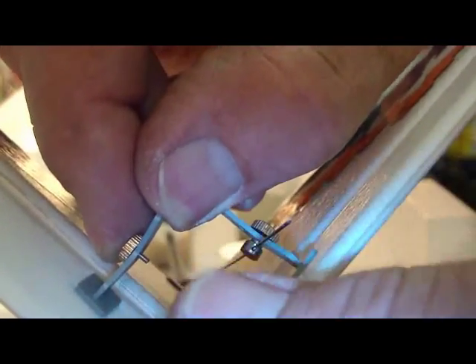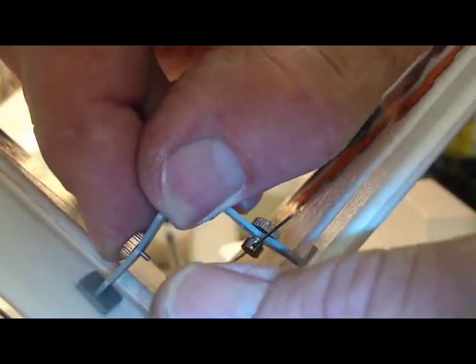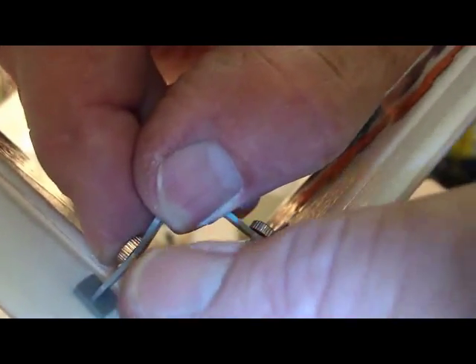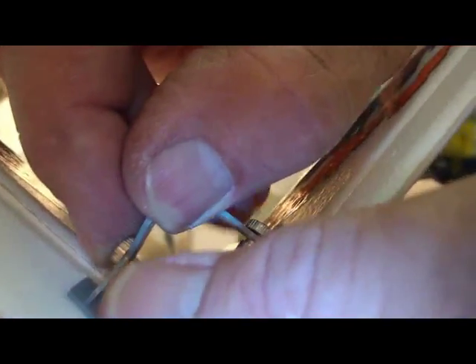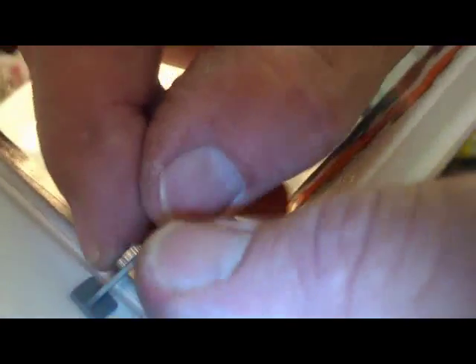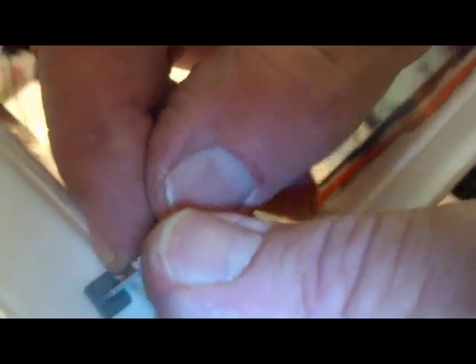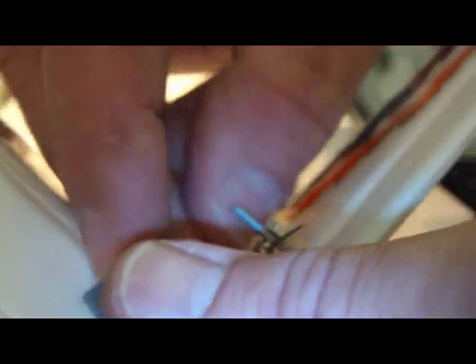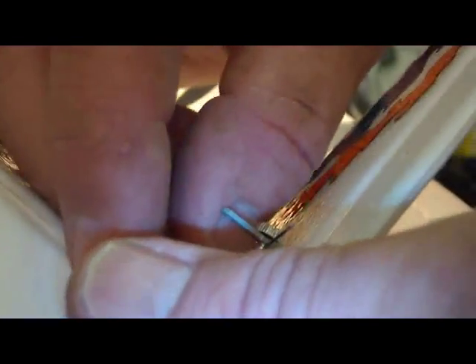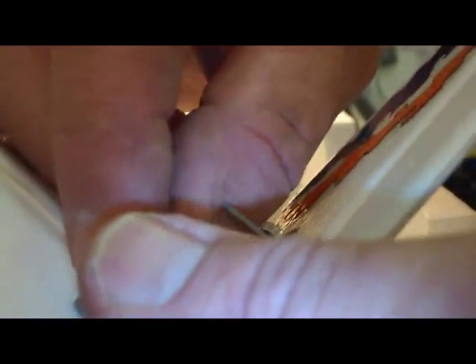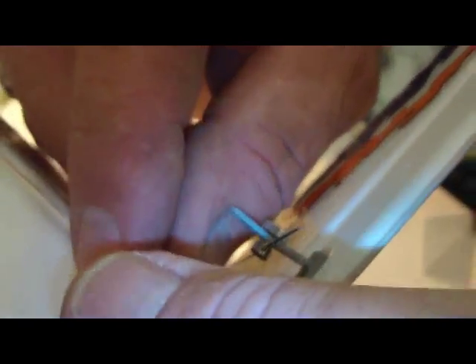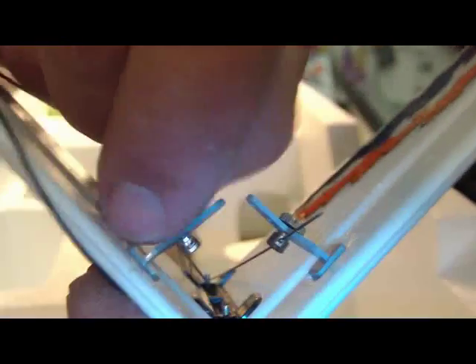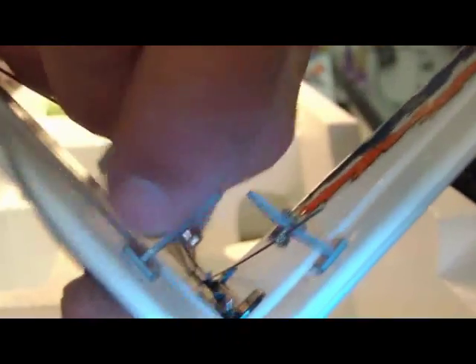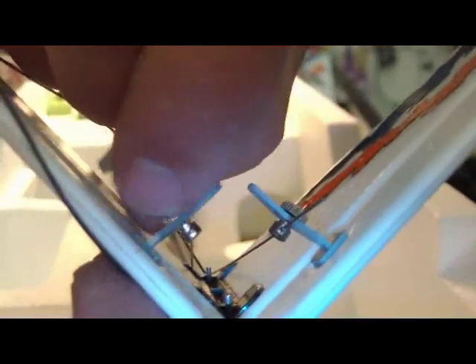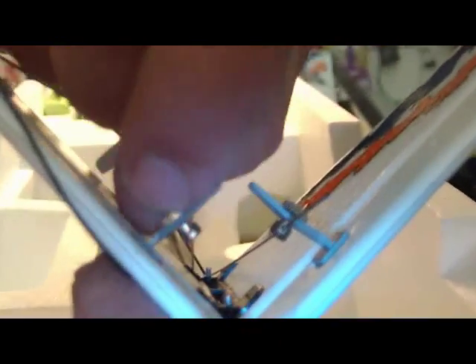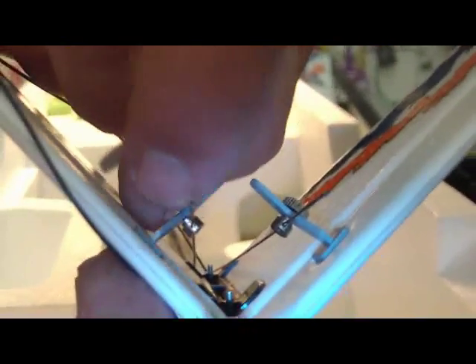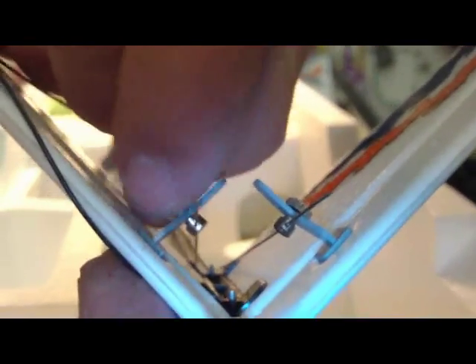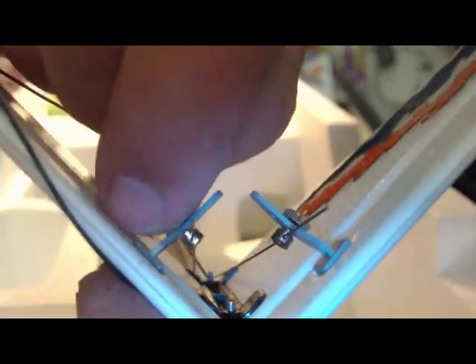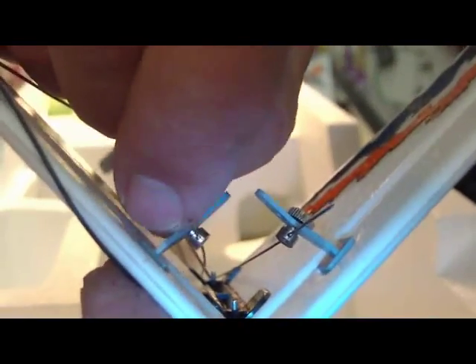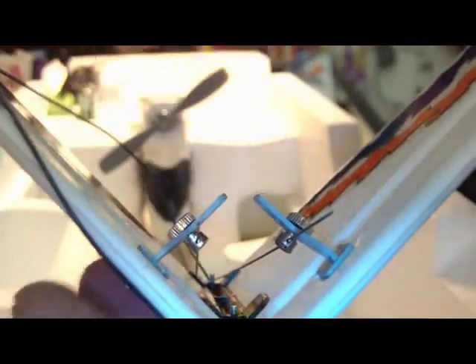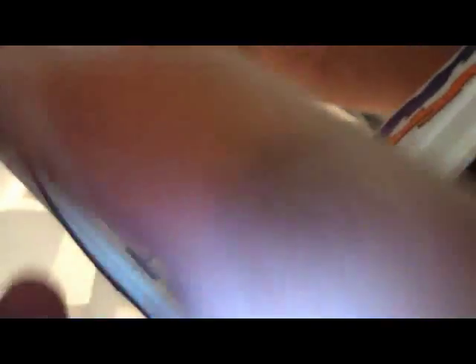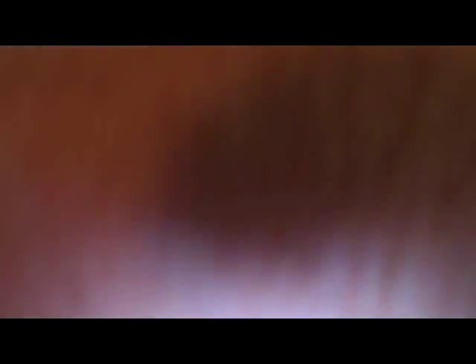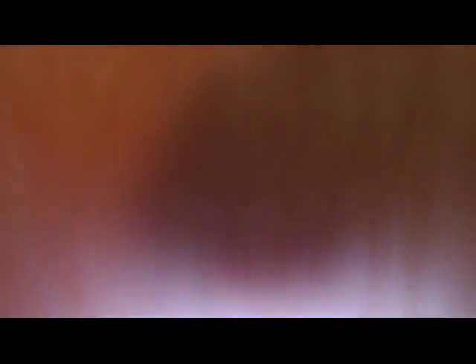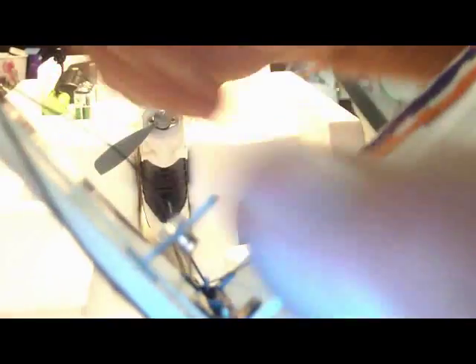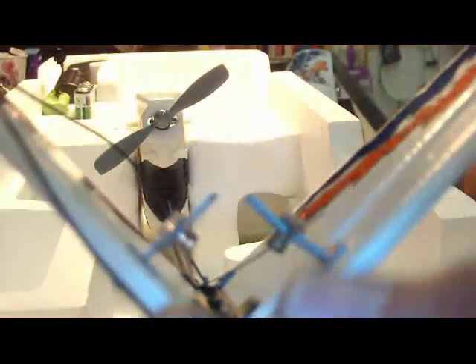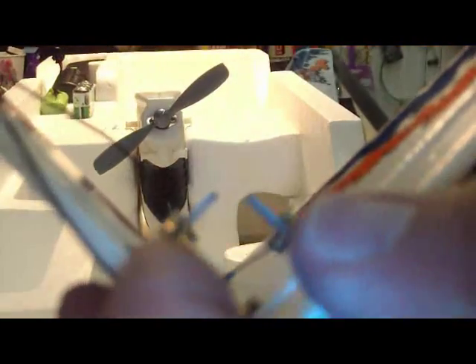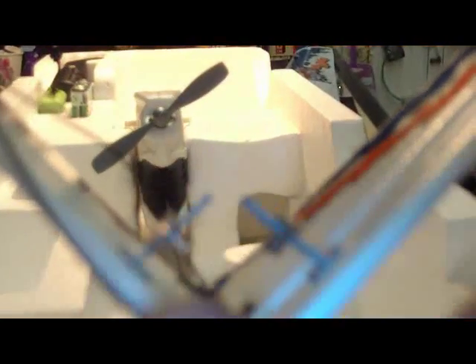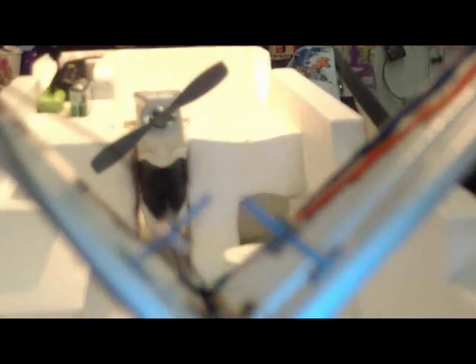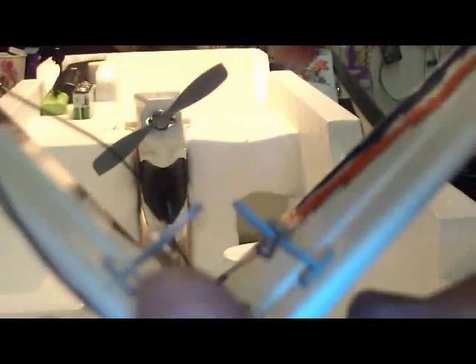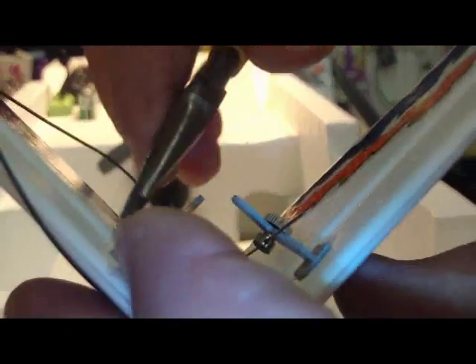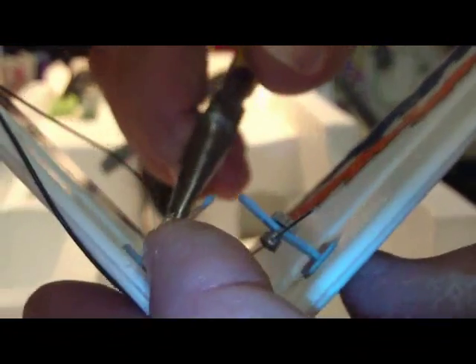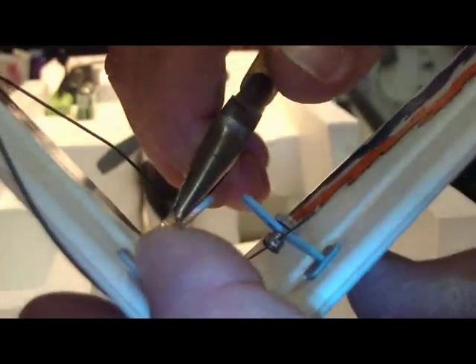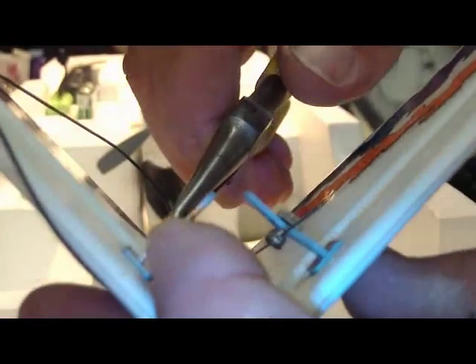Screw that back on, line everything up so it's all straight and level again, then tighten this down.